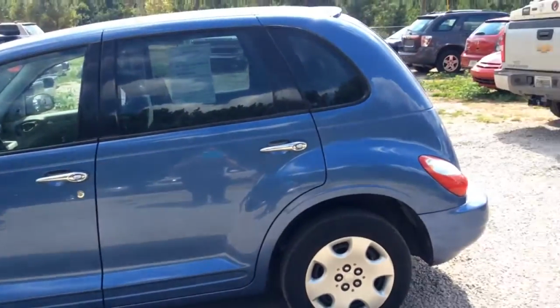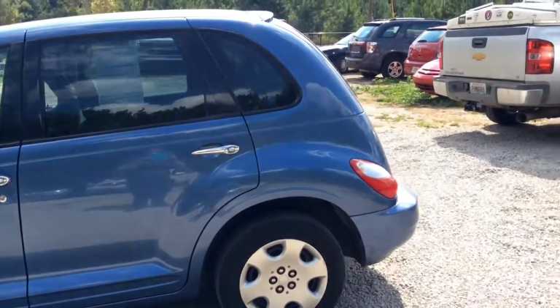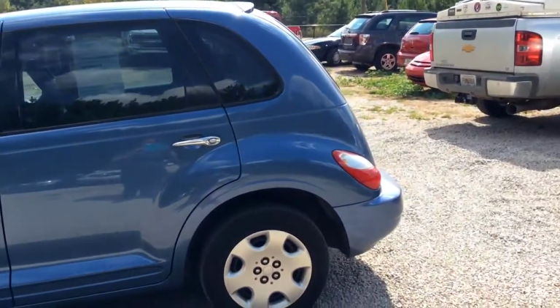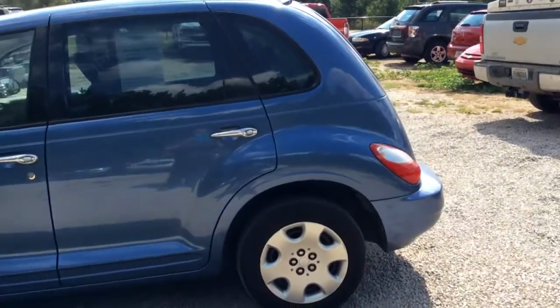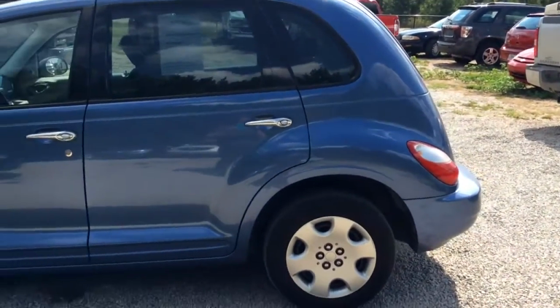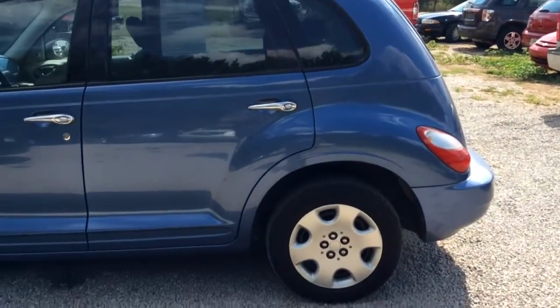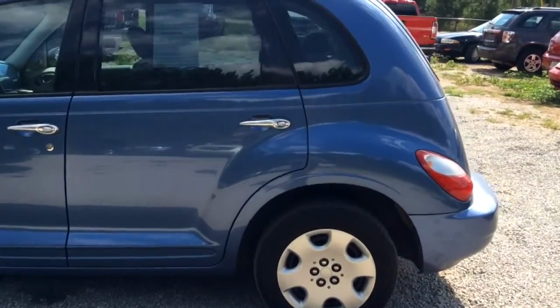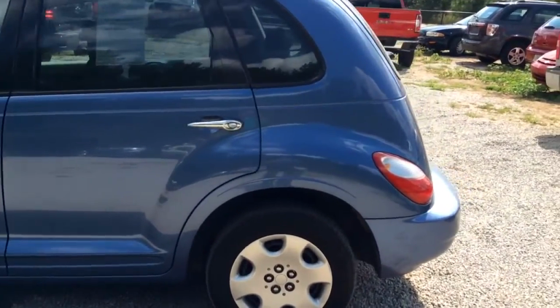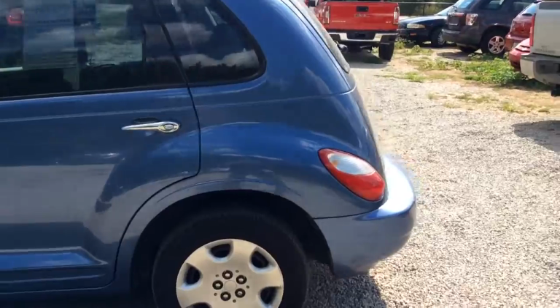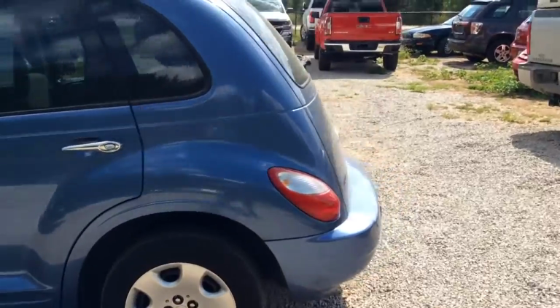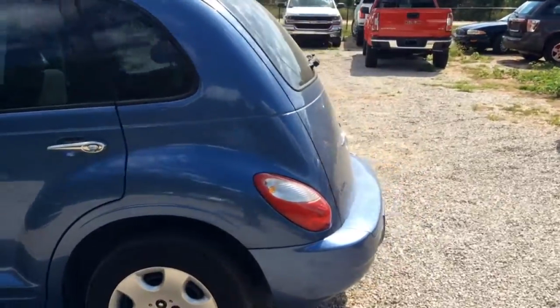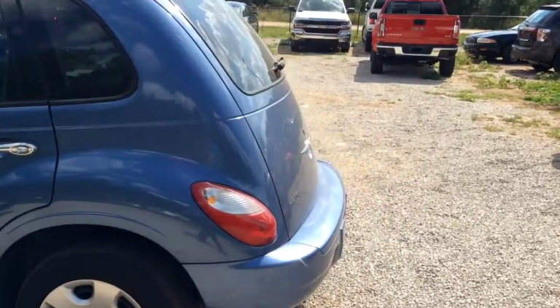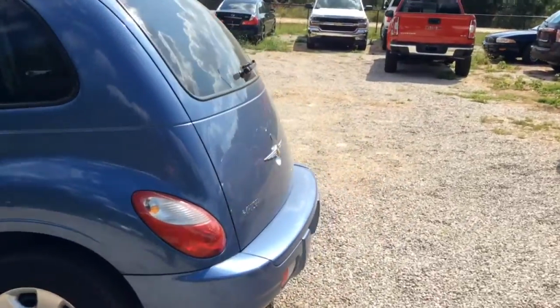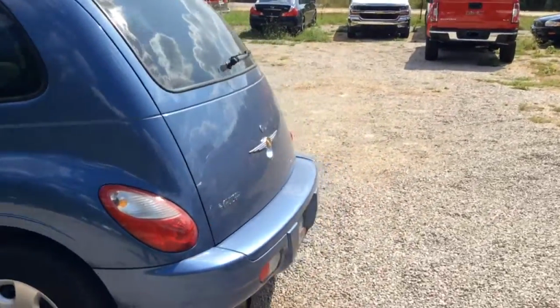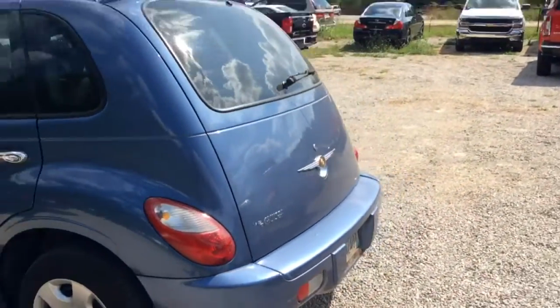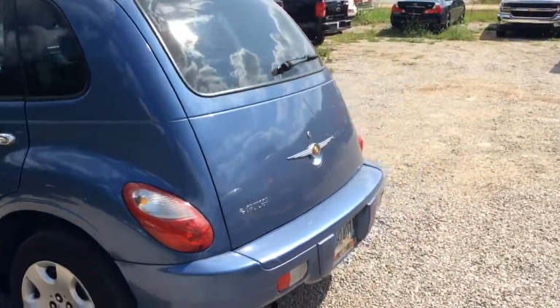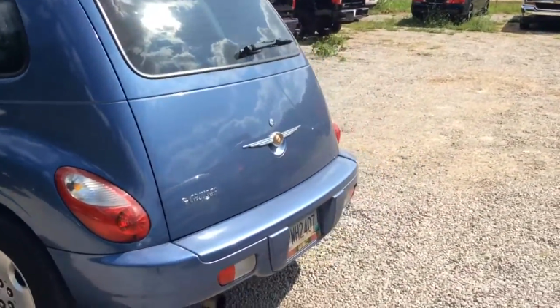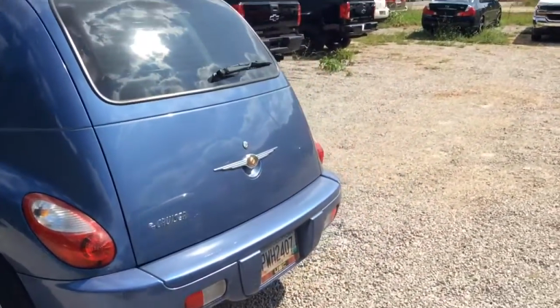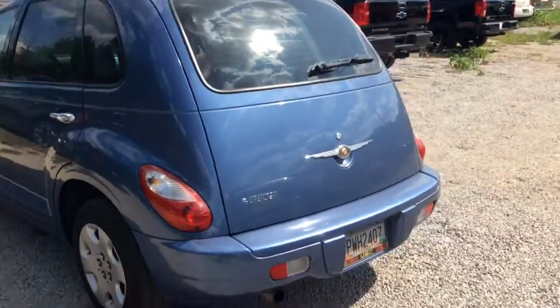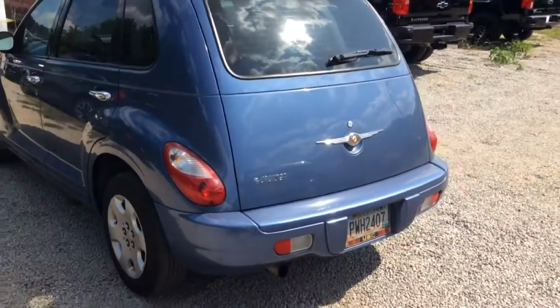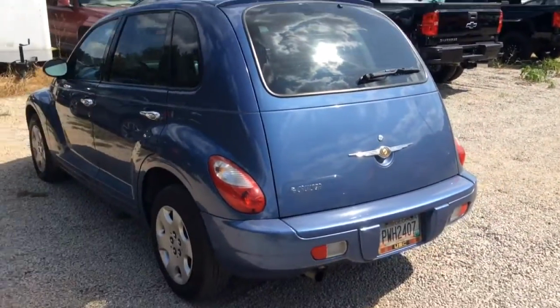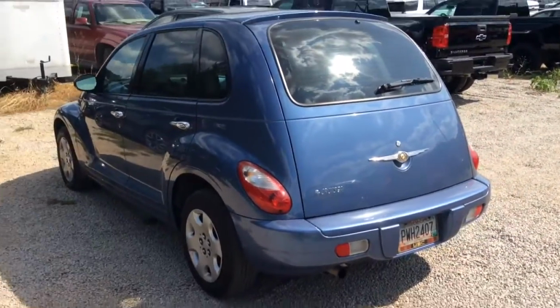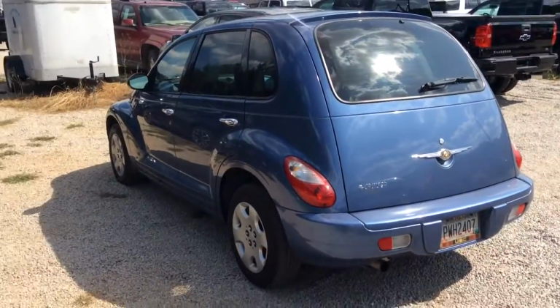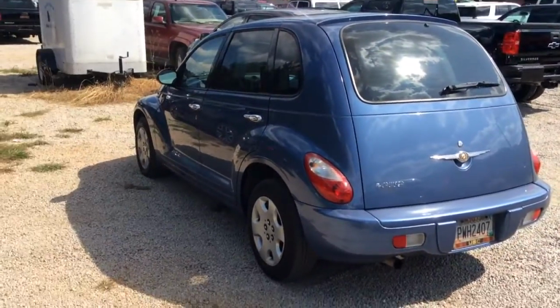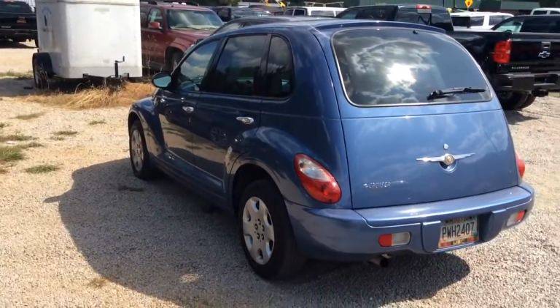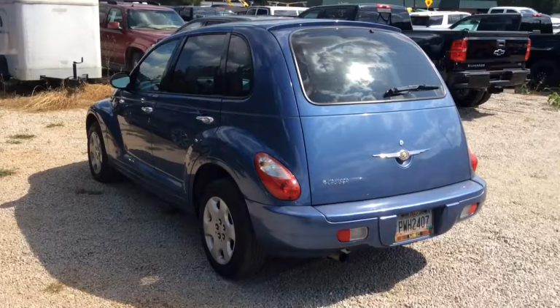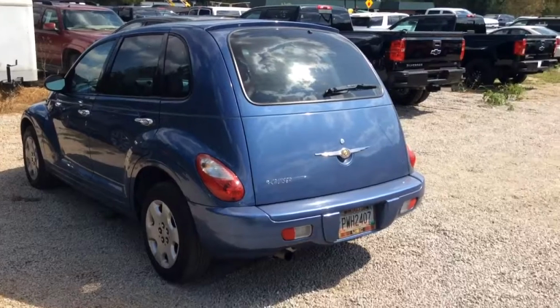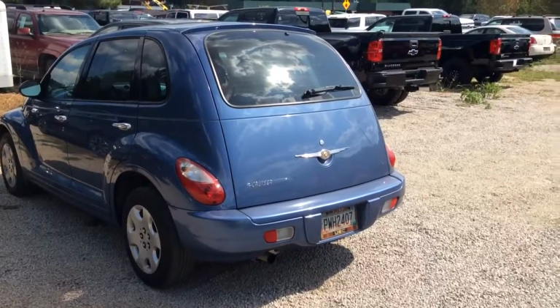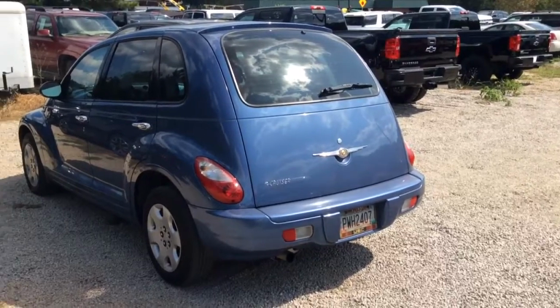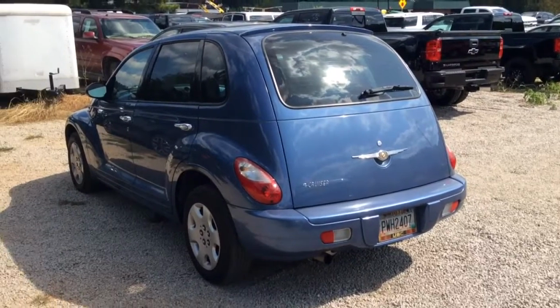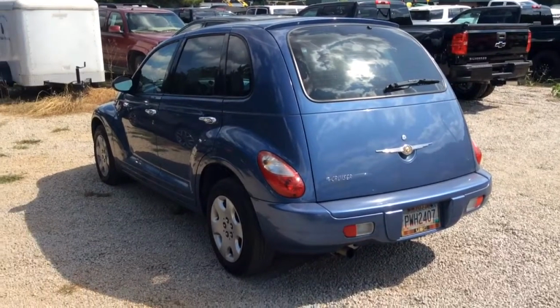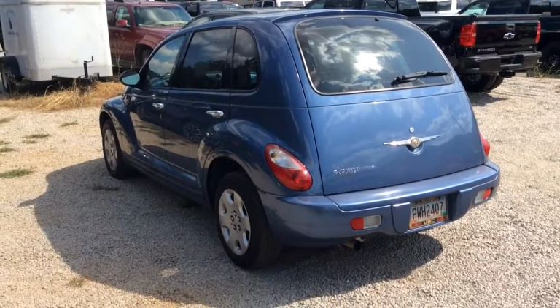Like I said, this is an '07. Look at that. Let's take you inside.